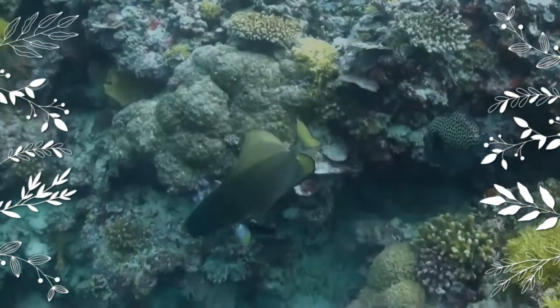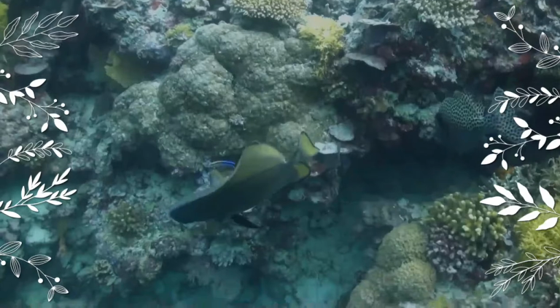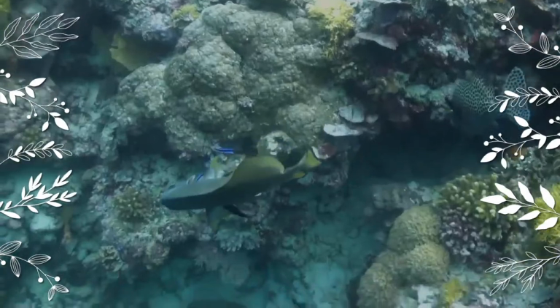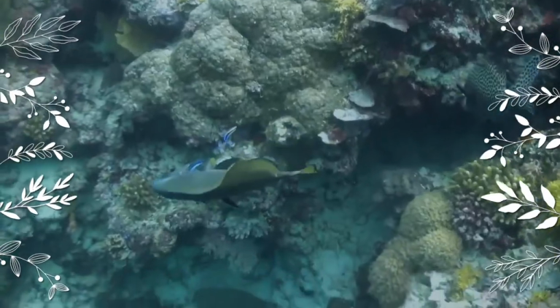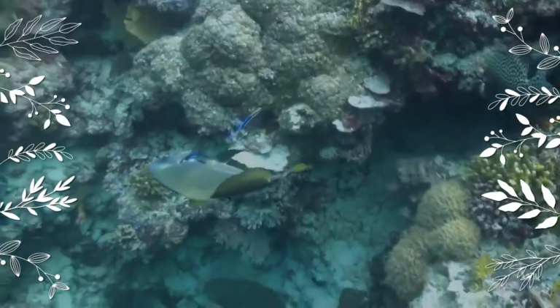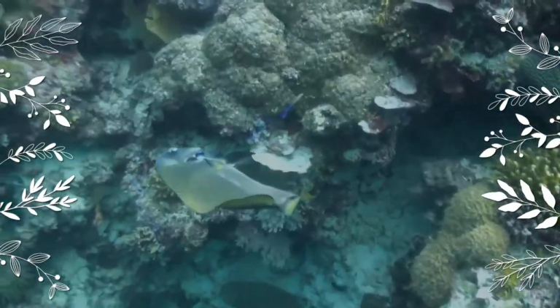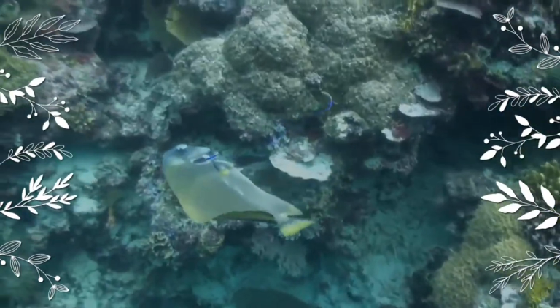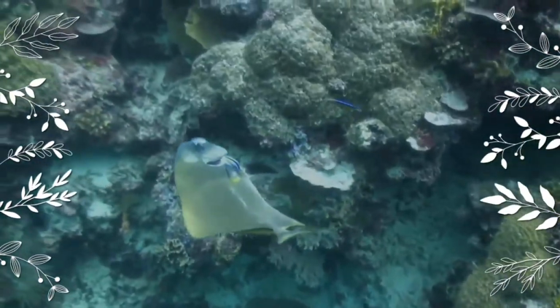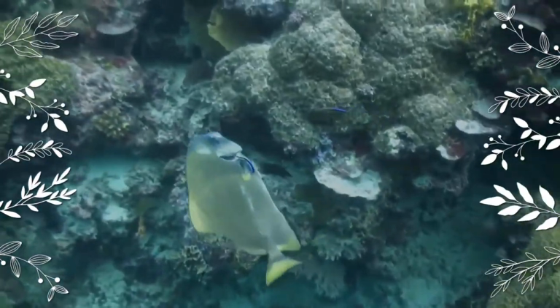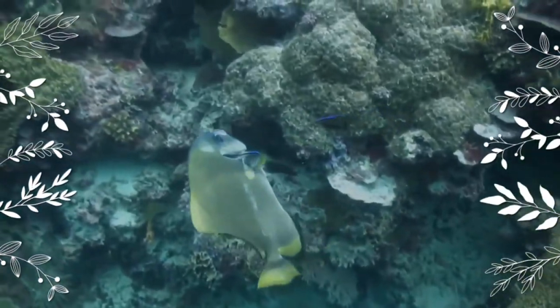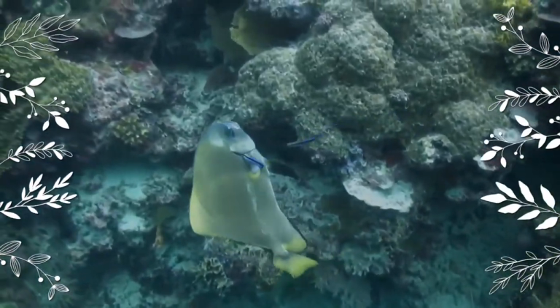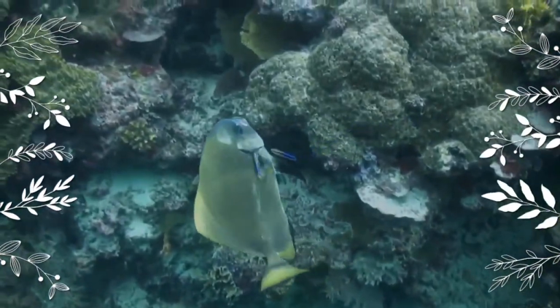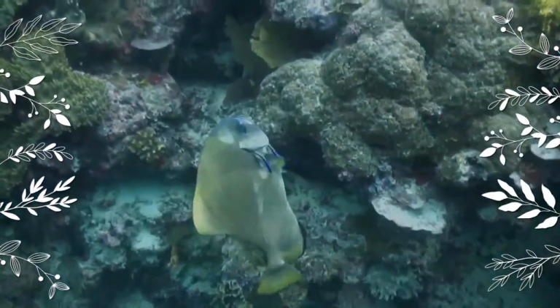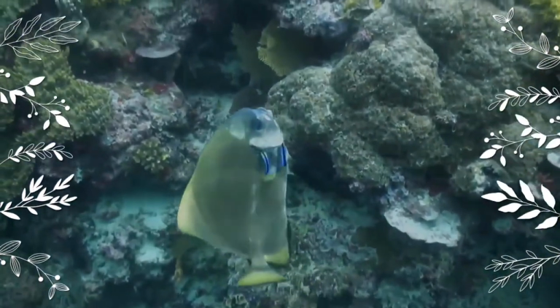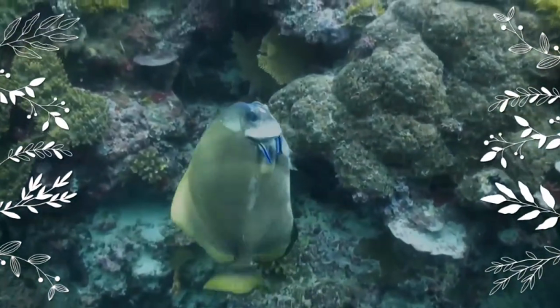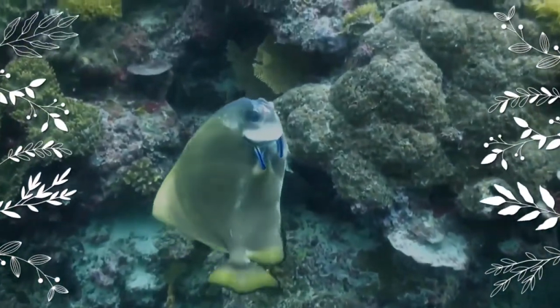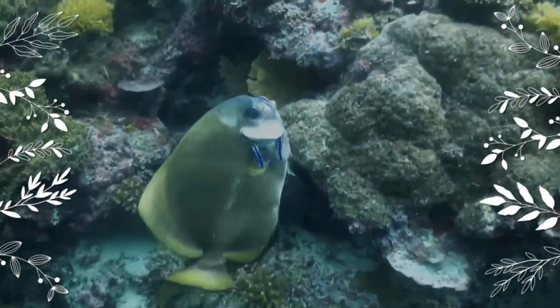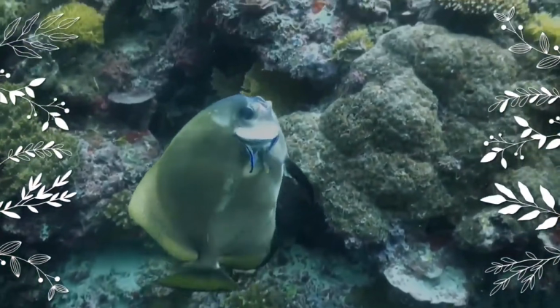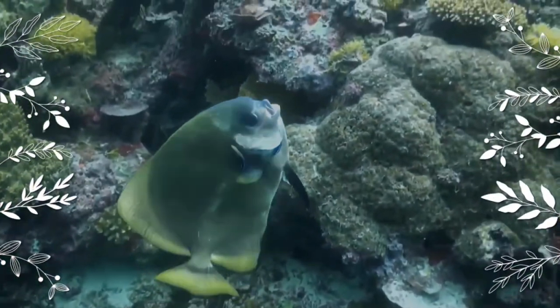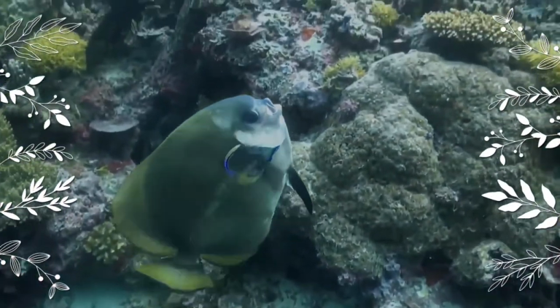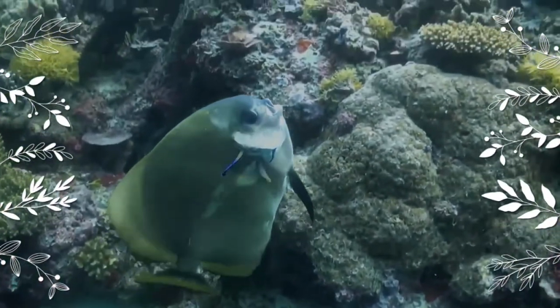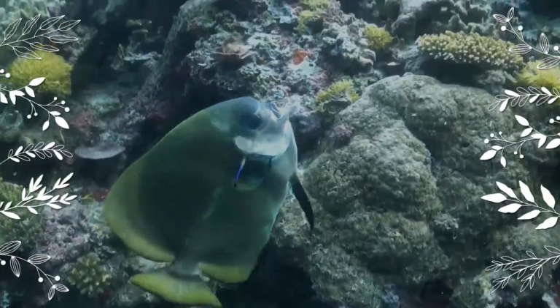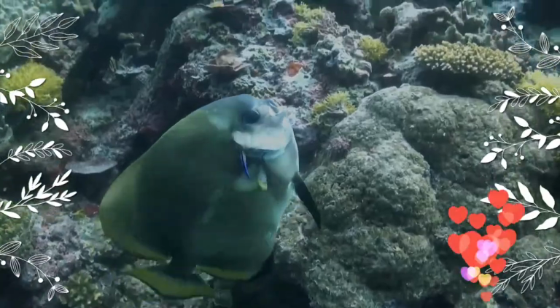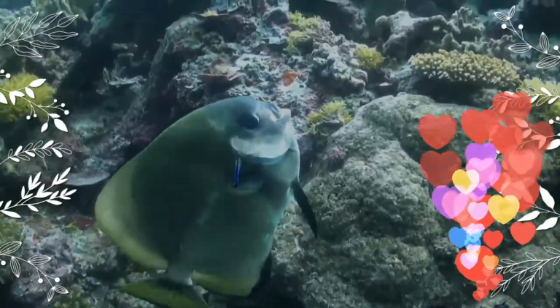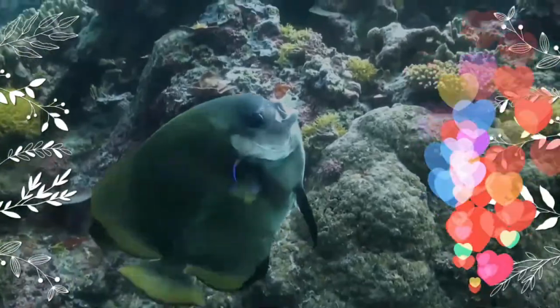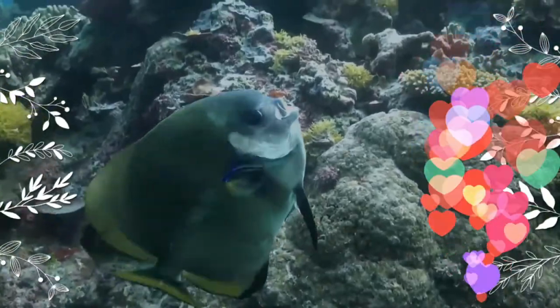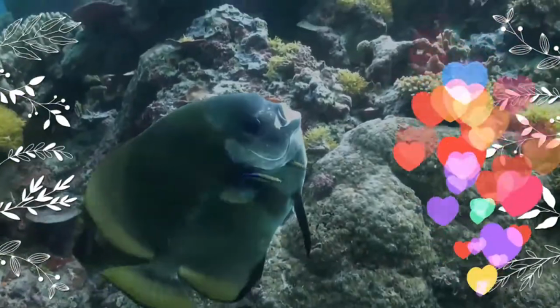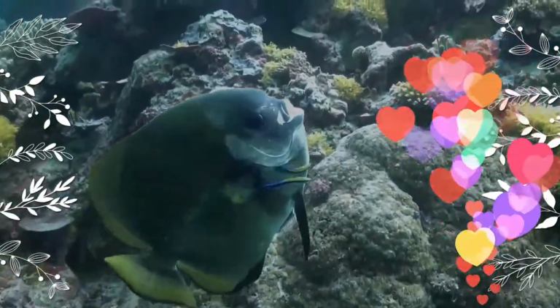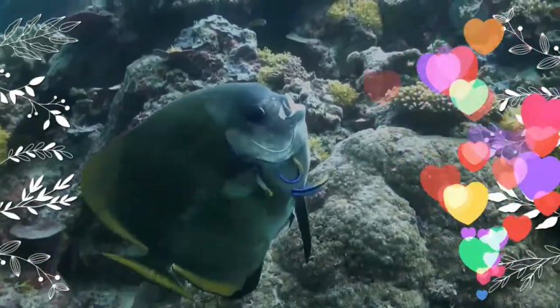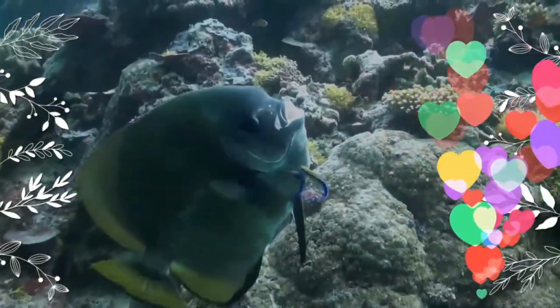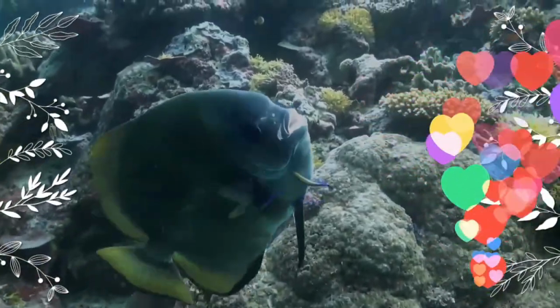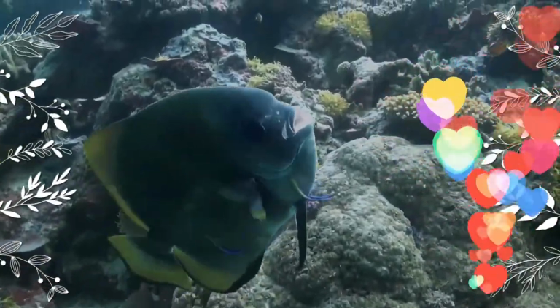Teira batfish are usually rather small when first purchased, but they will rapidly outgrow a small home aquarium, reaching a maximum size of 24 inches.